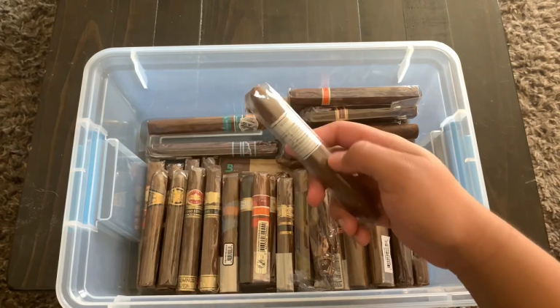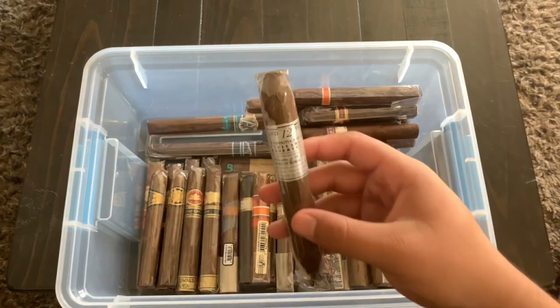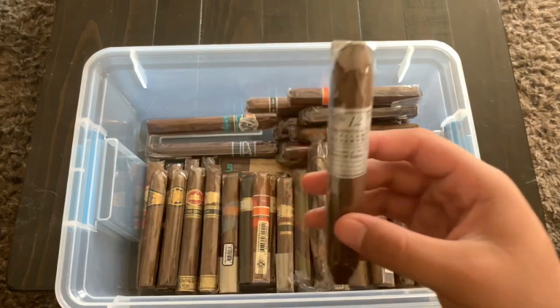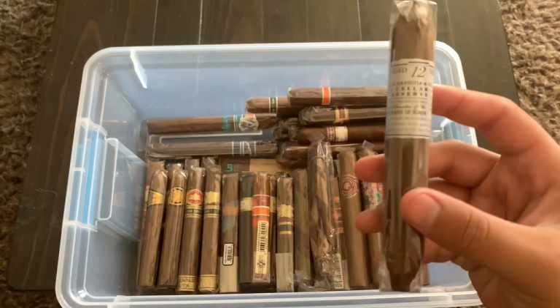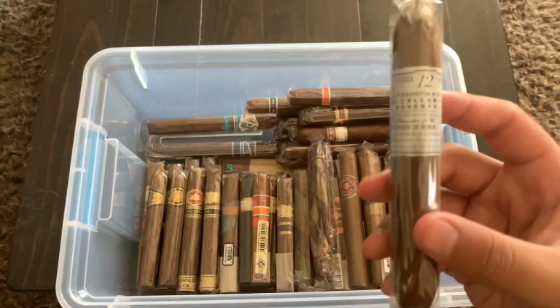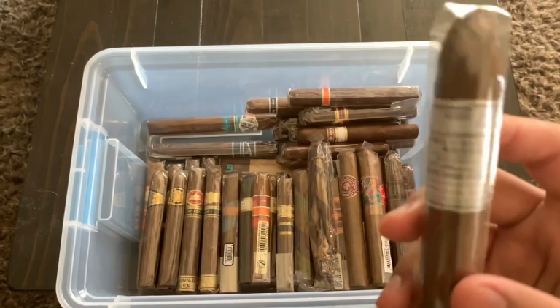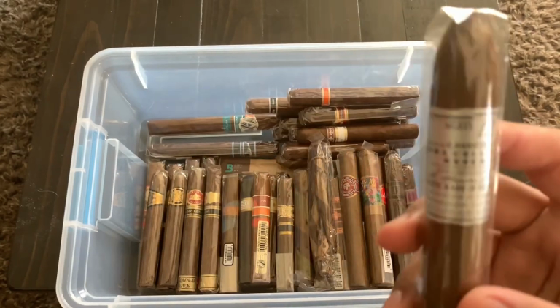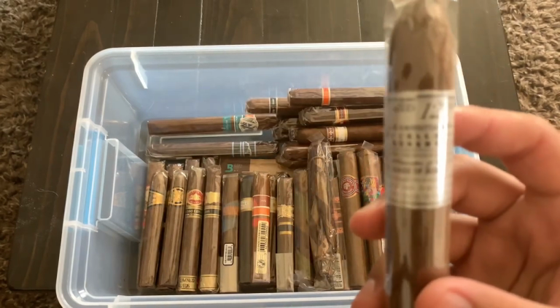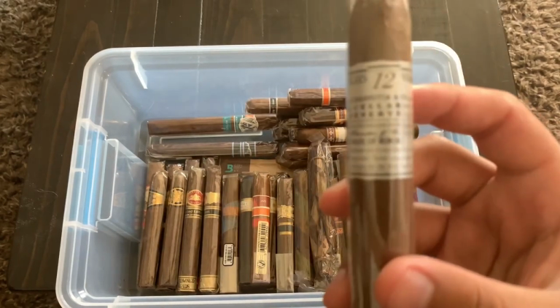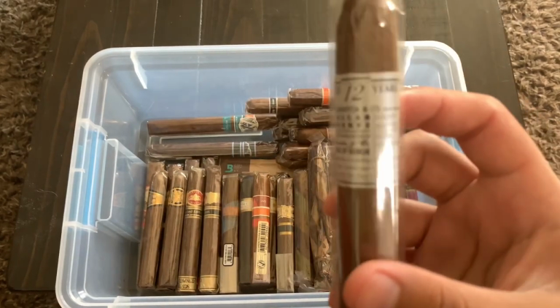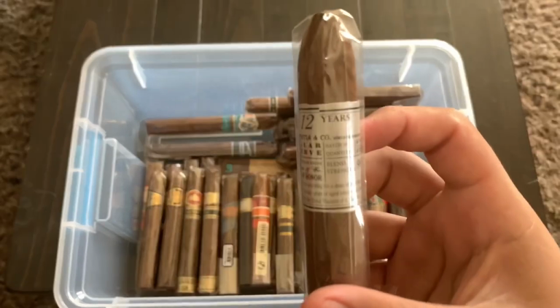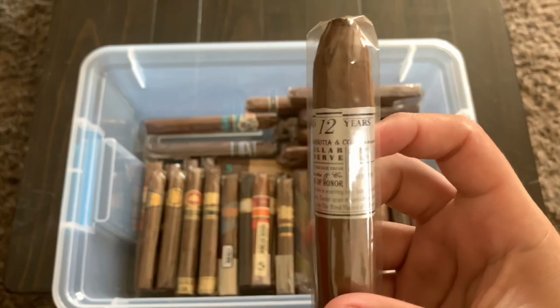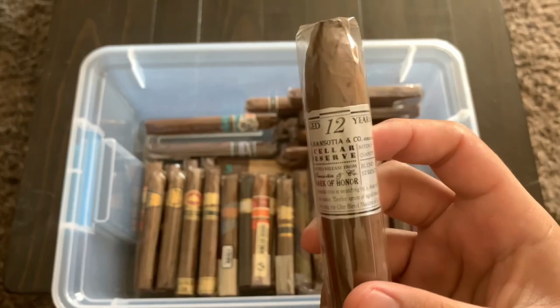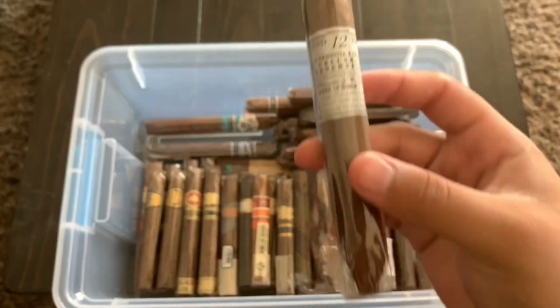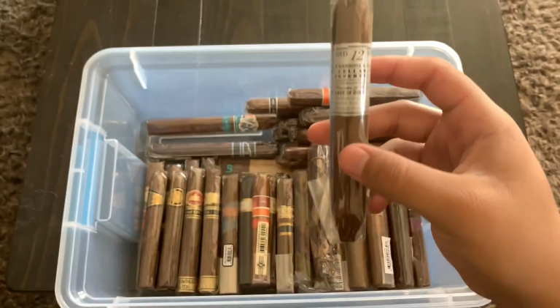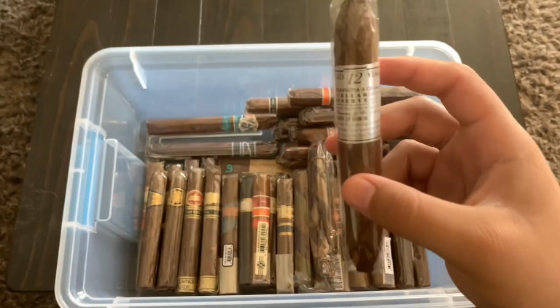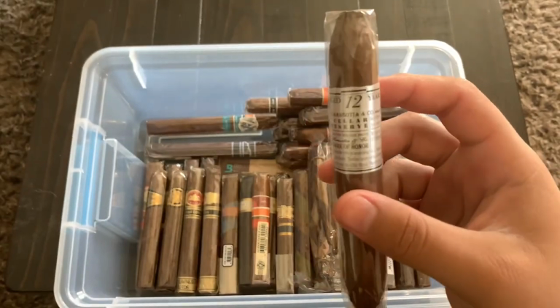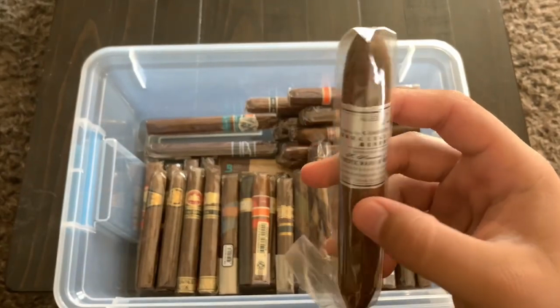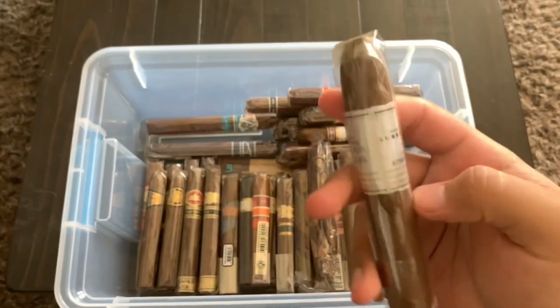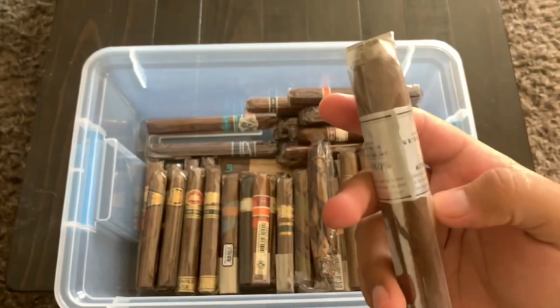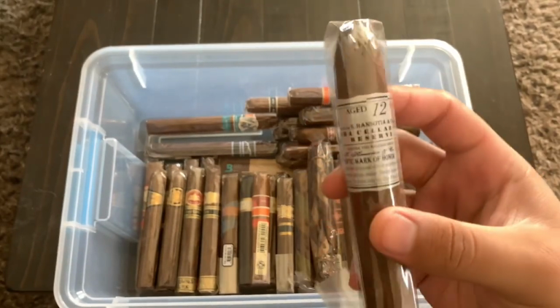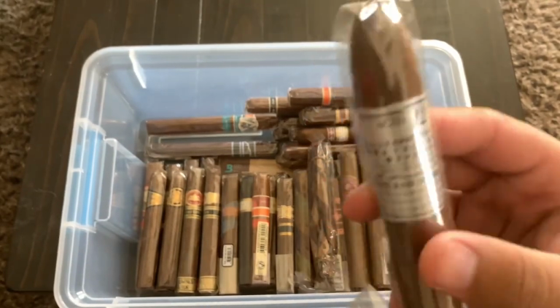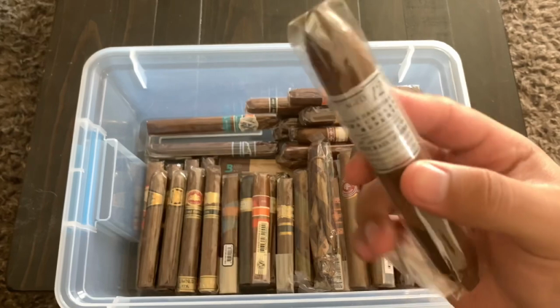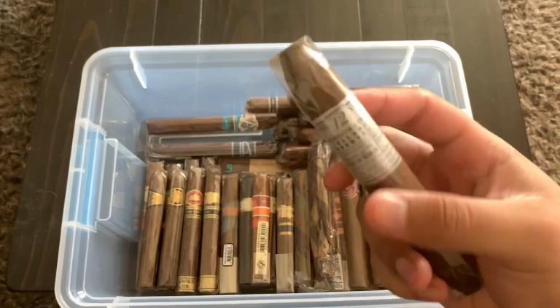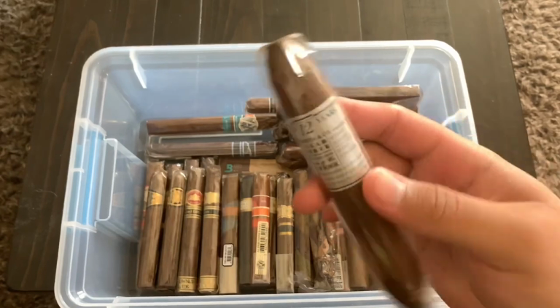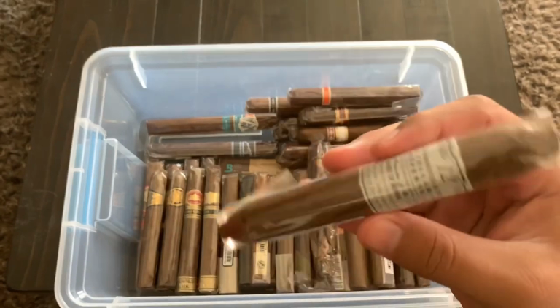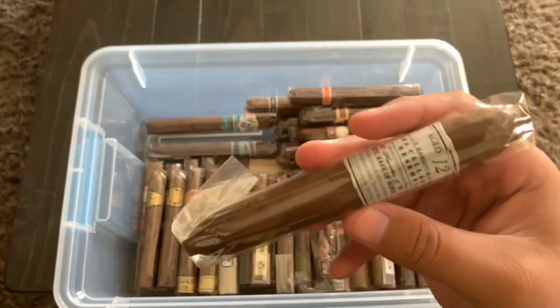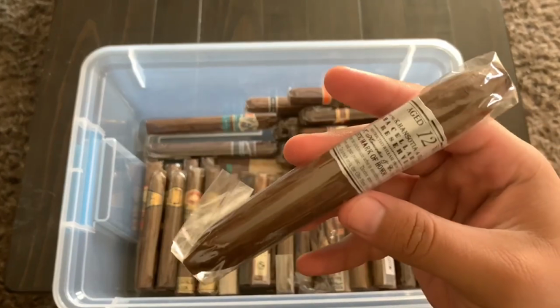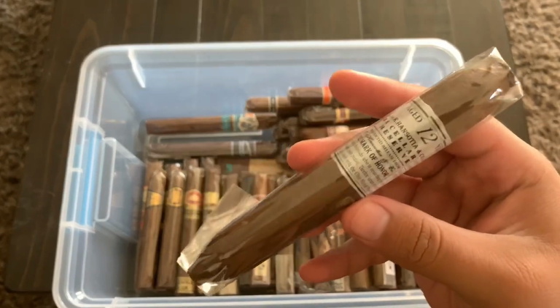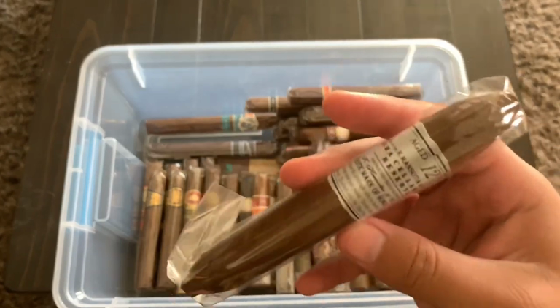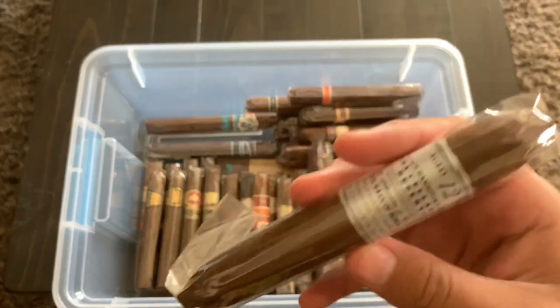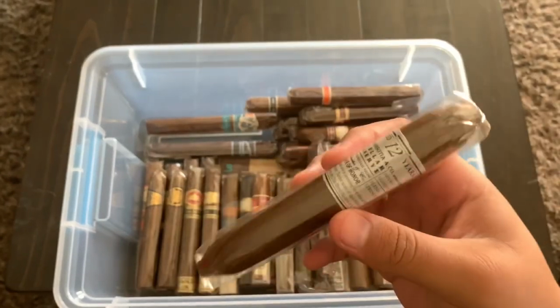This right here is a Gurkha aged 12 years in a perfecto size. I've never had a Gurkha but I hear a lot about them — not necessarily good or bad — so I'm excited to try it out and form my own opinion.